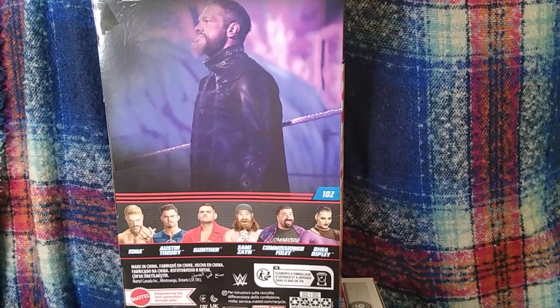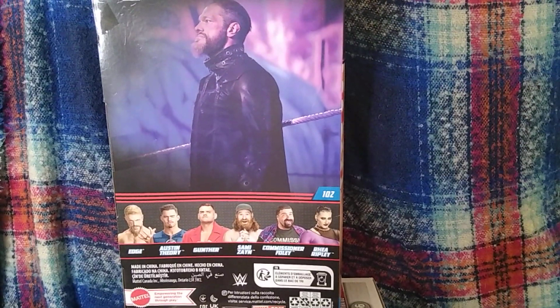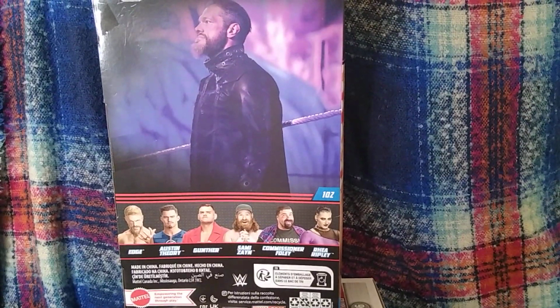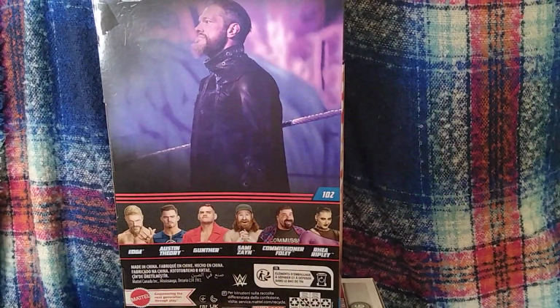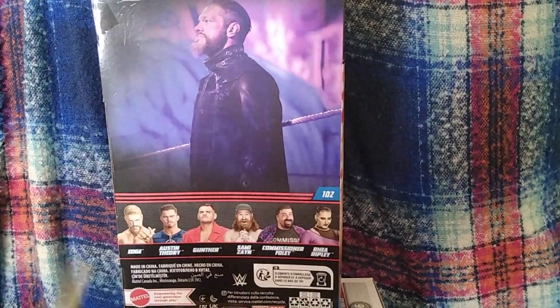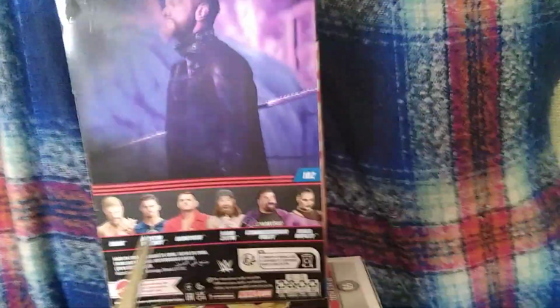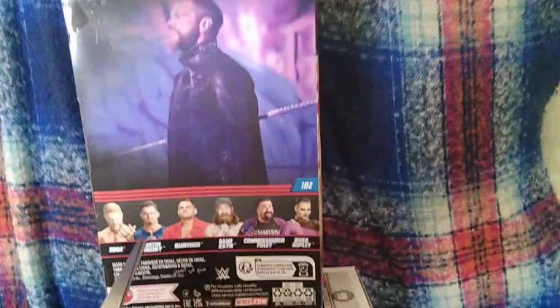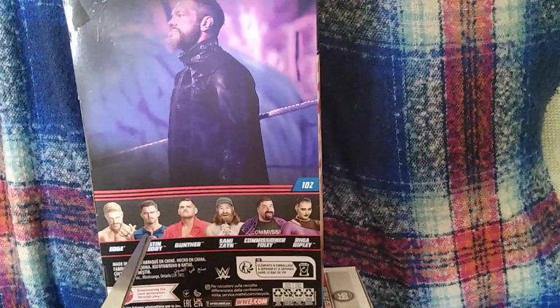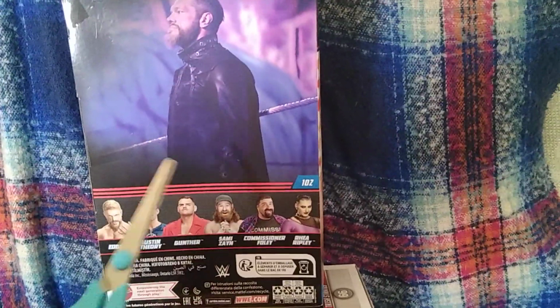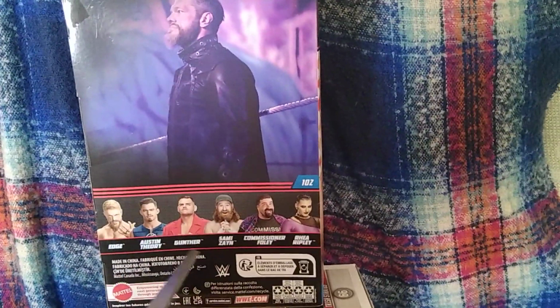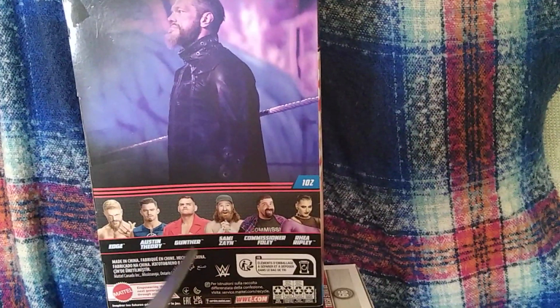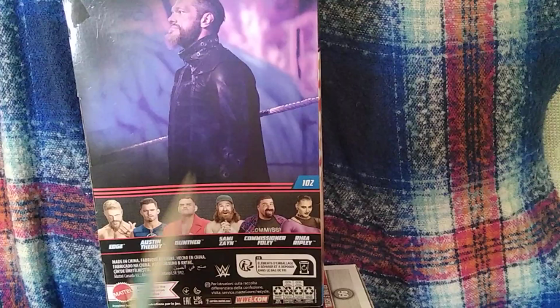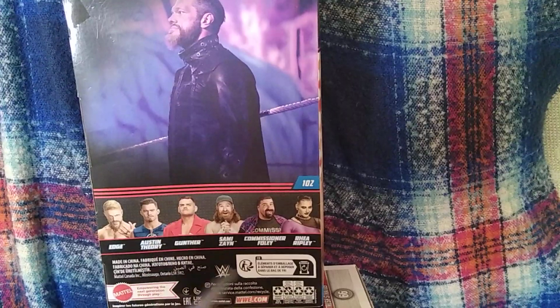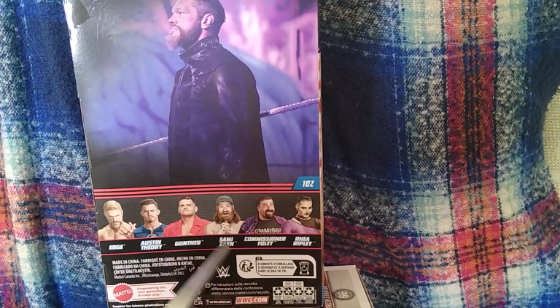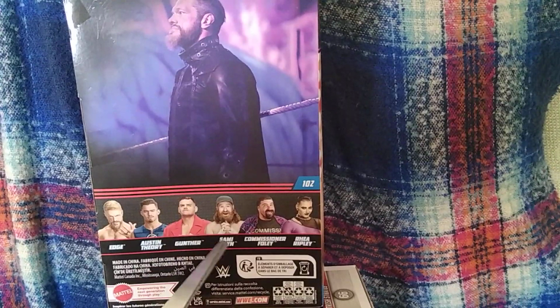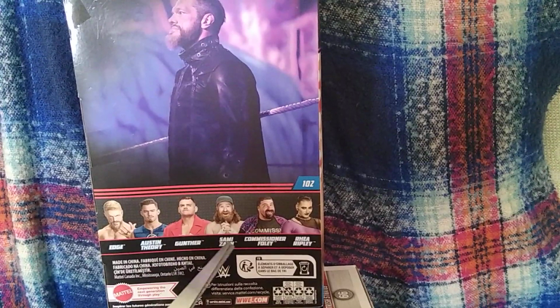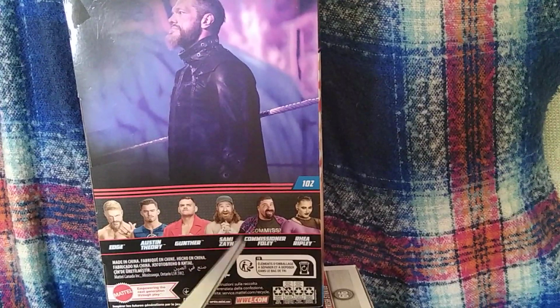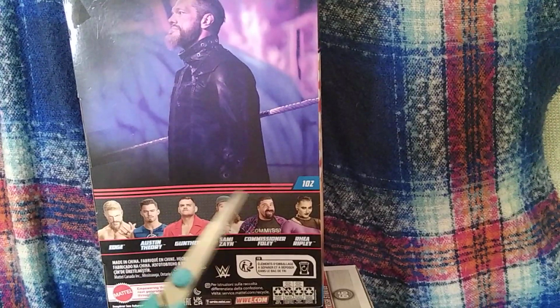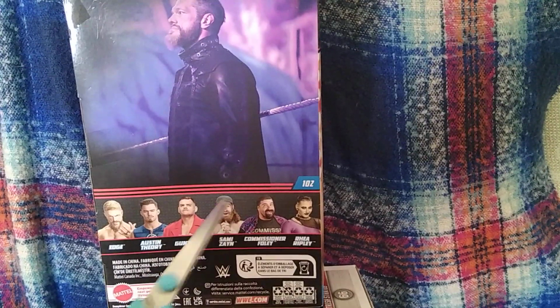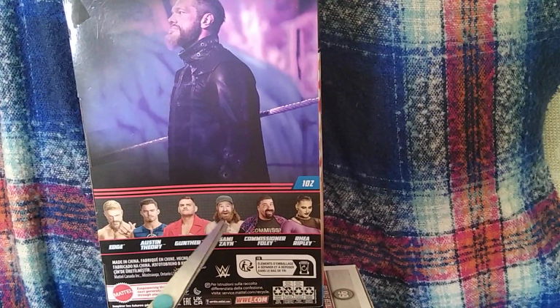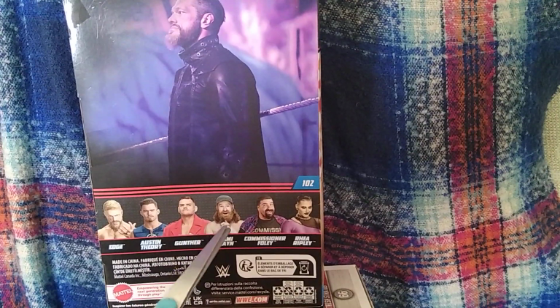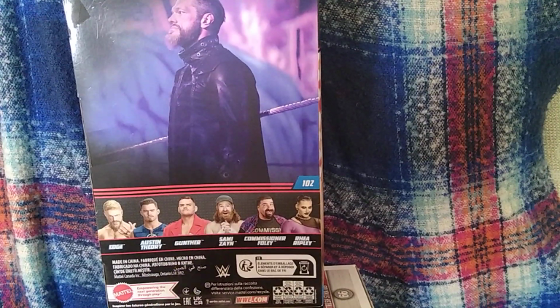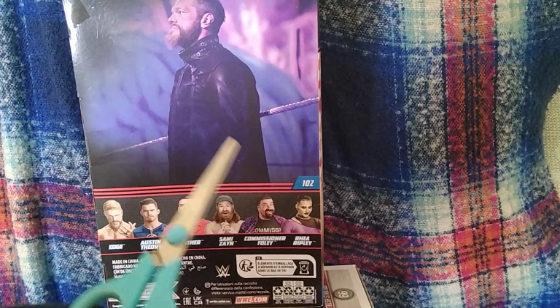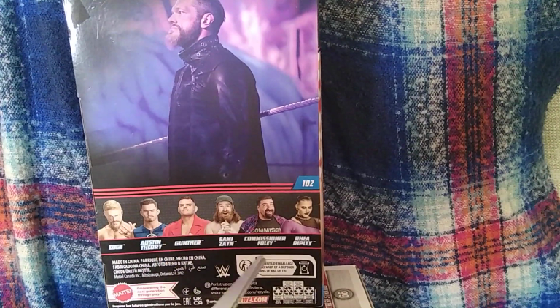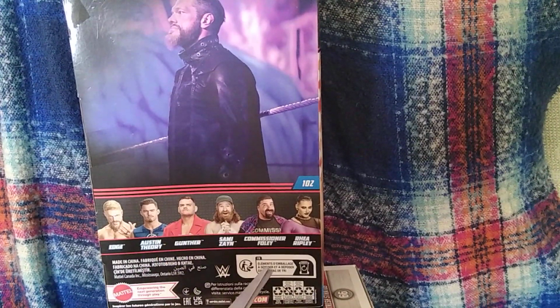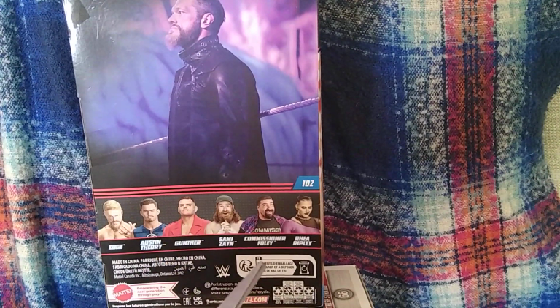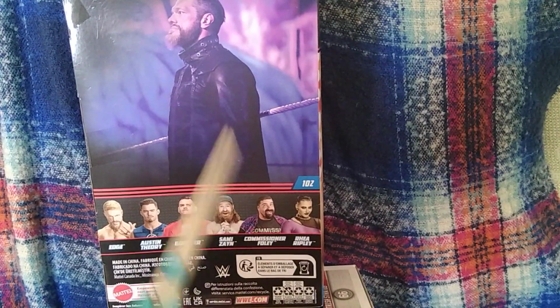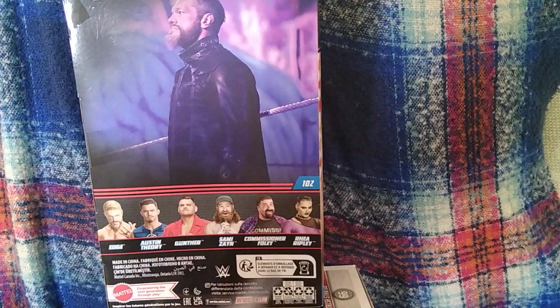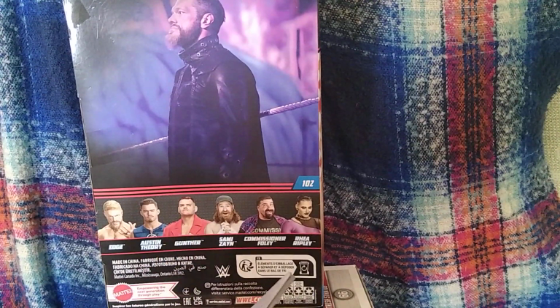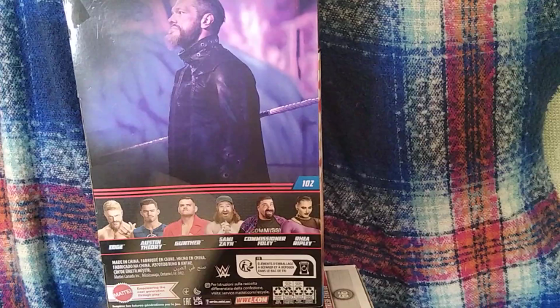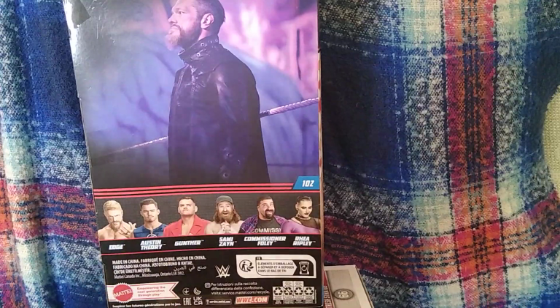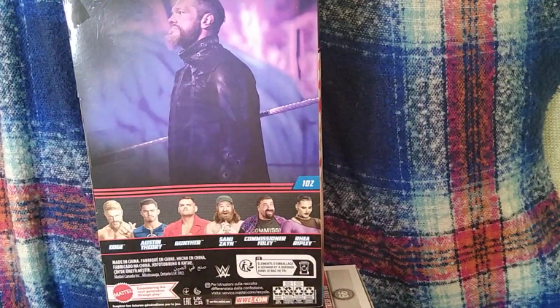Edge we've reviewed, Austin Fury we've reviewed, Gunfall we've reviewed, Sammy we haven't reviewed — I'm just going to wait for a load of flies for the Sammy. Commissioner Foley reviewed, Rhea Ripley reviewed.